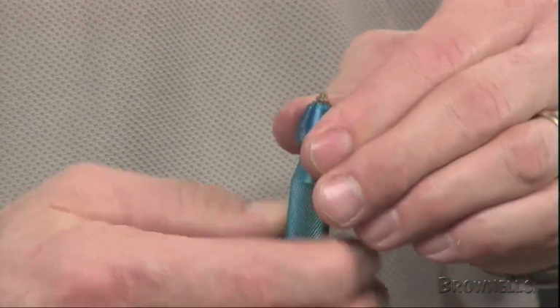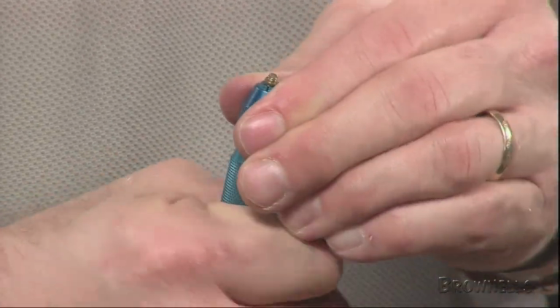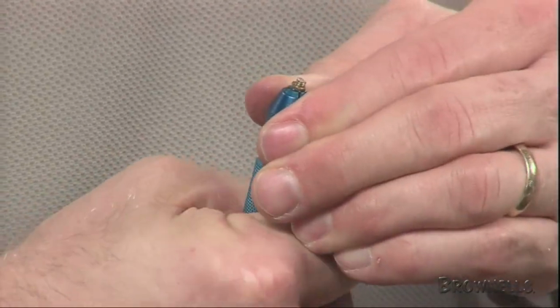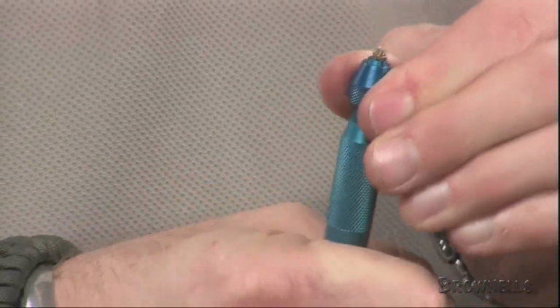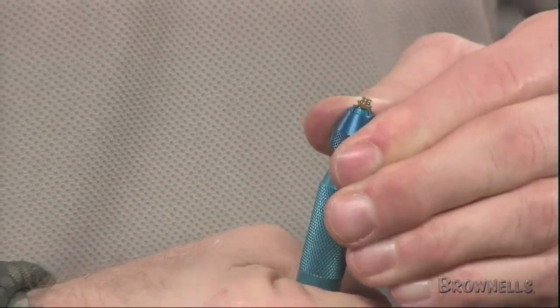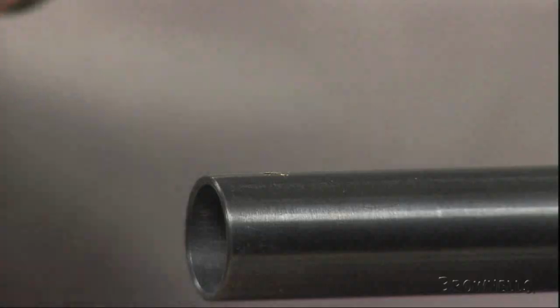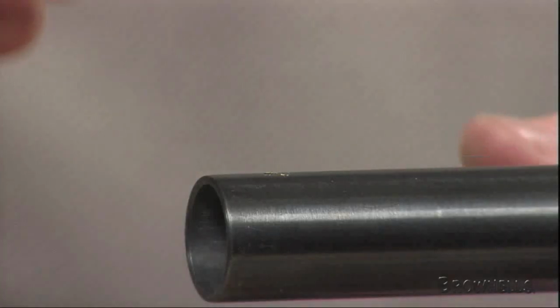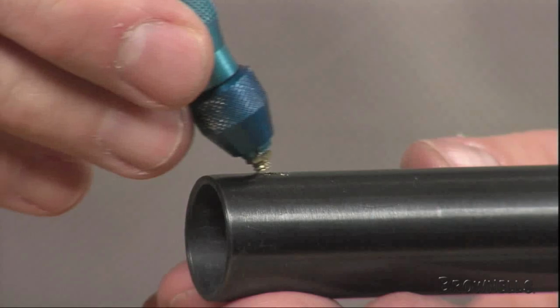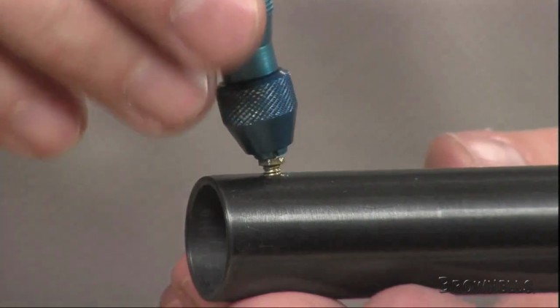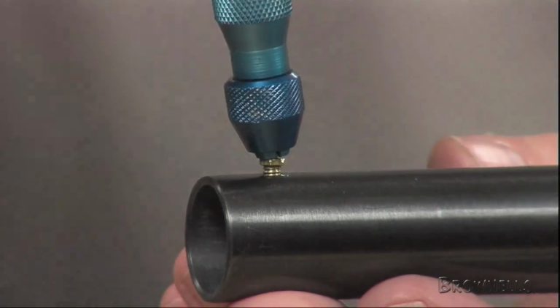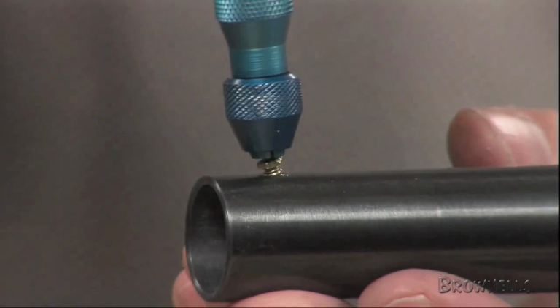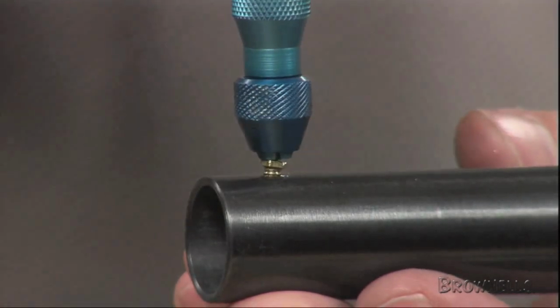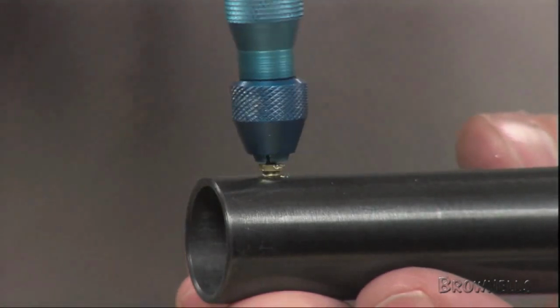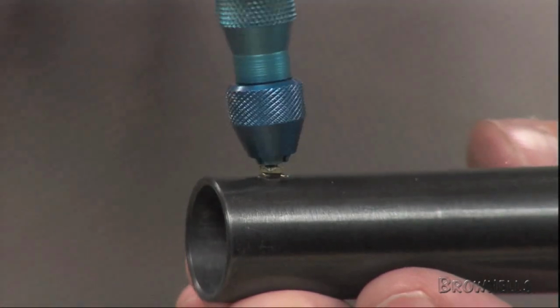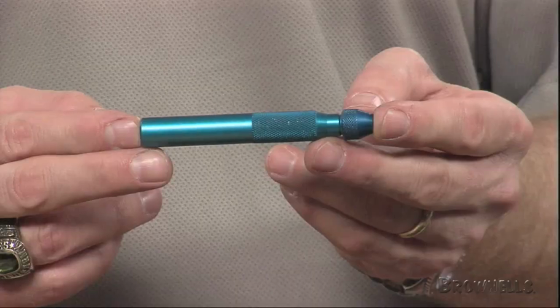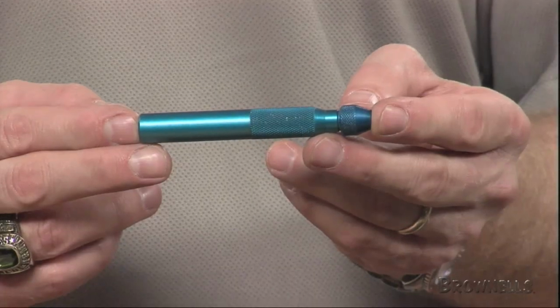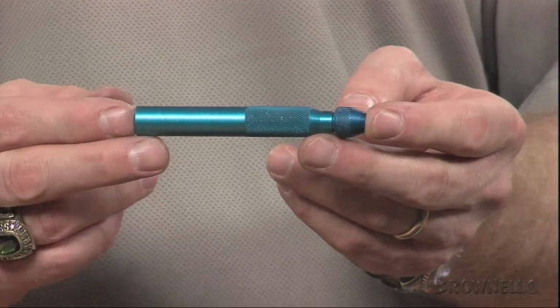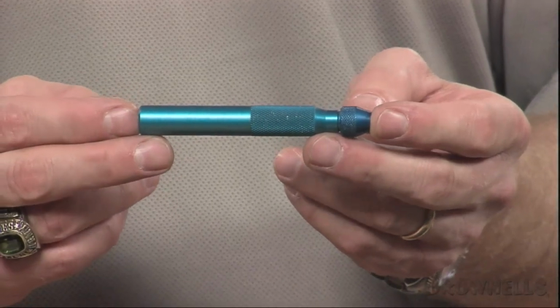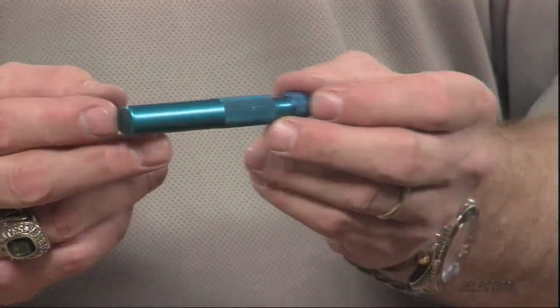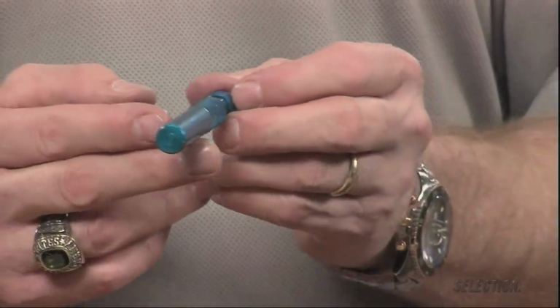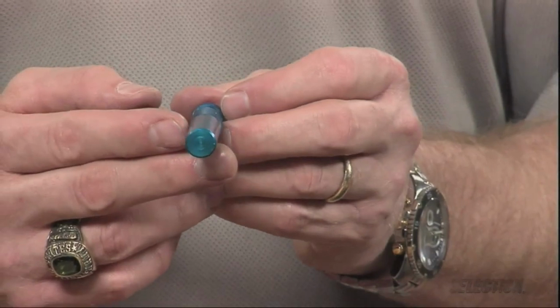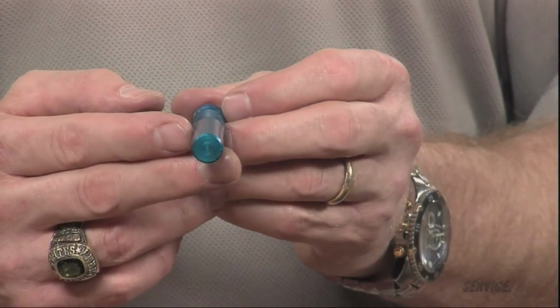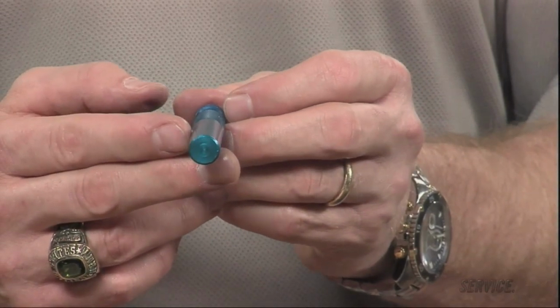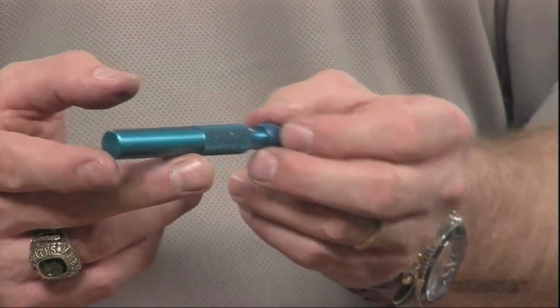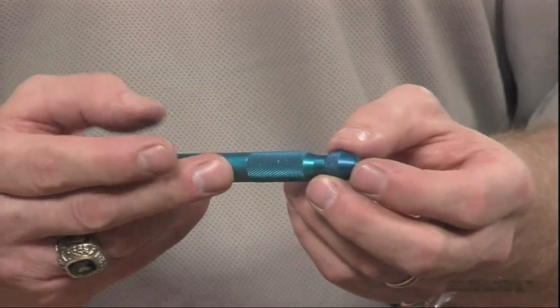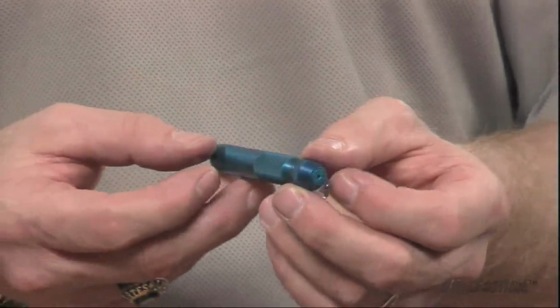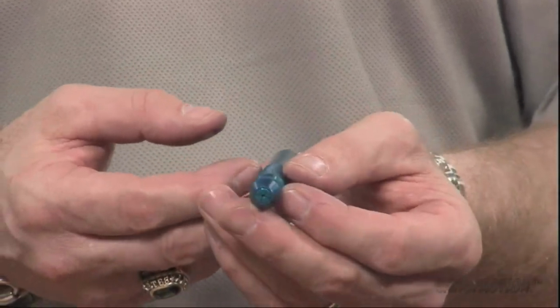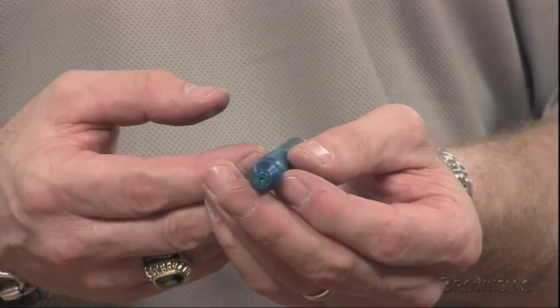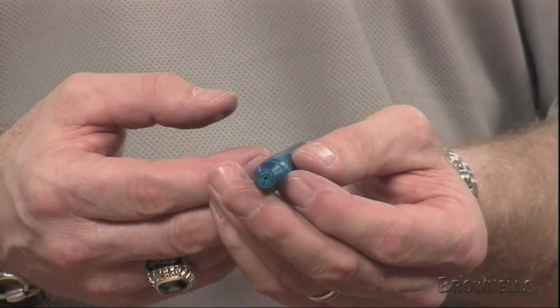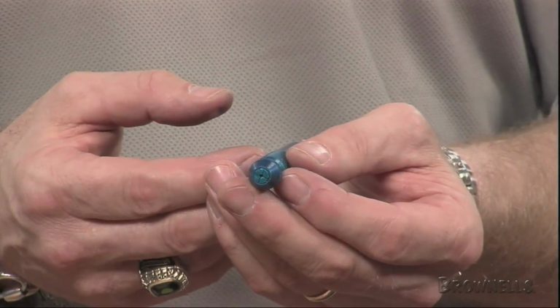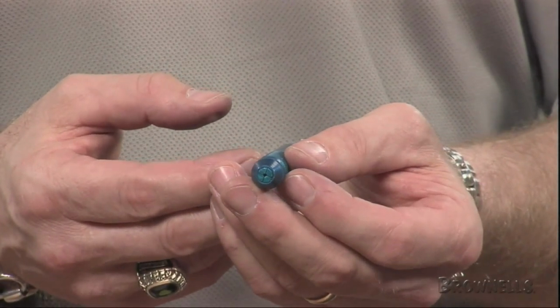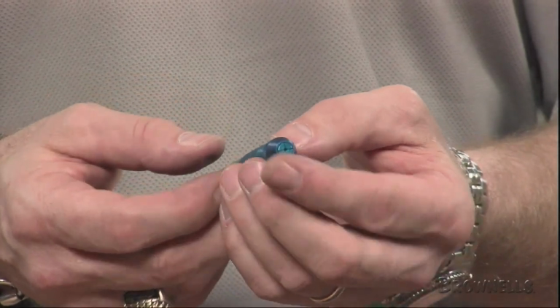The holding jaws are internally ground and lapped to give maximum holding surface on the globe of the sight without marring or damaging the metal. An indispensable tool priced at a level that anyone can afford and designed to give a lifetime of service.